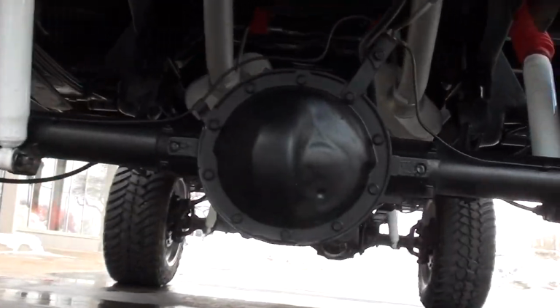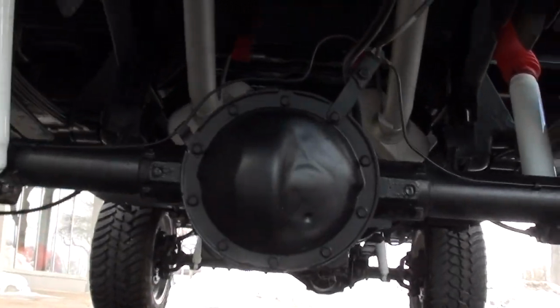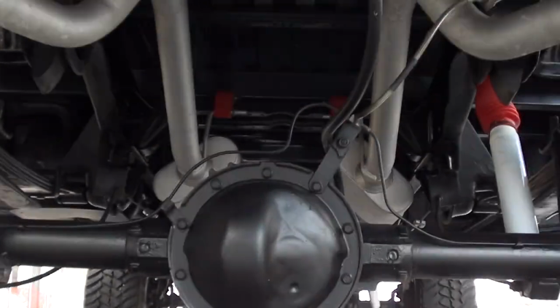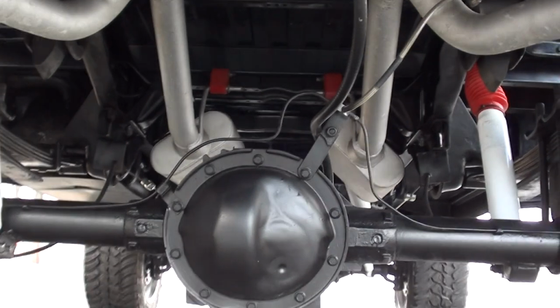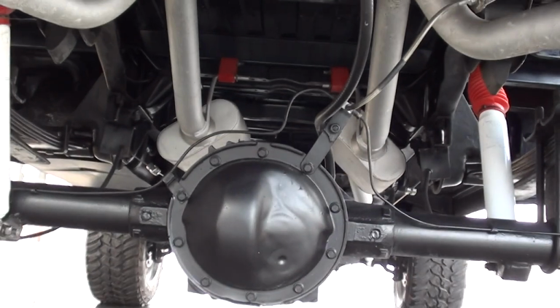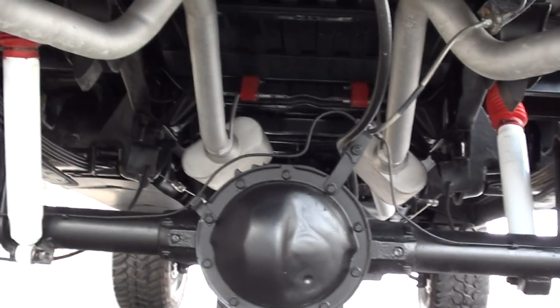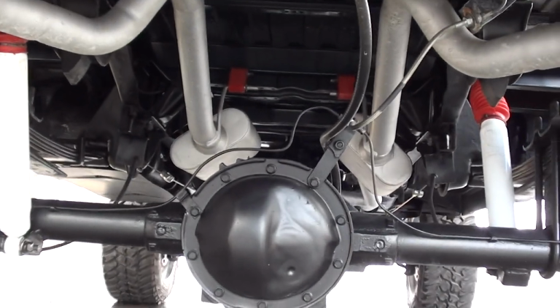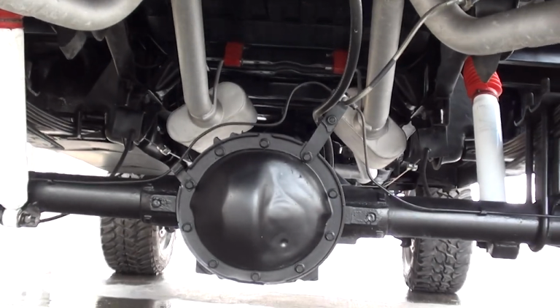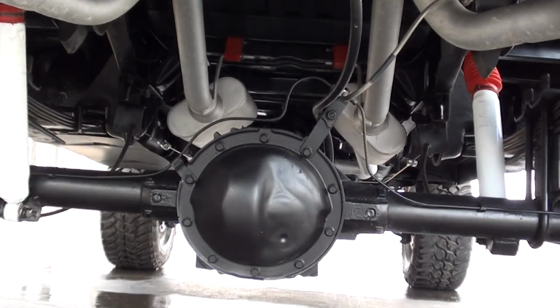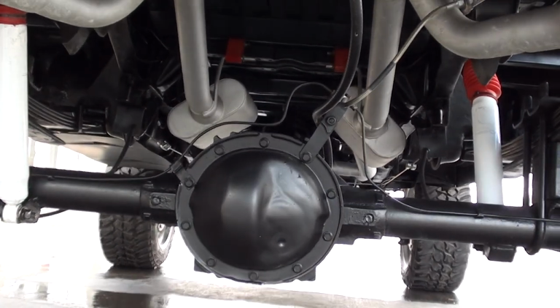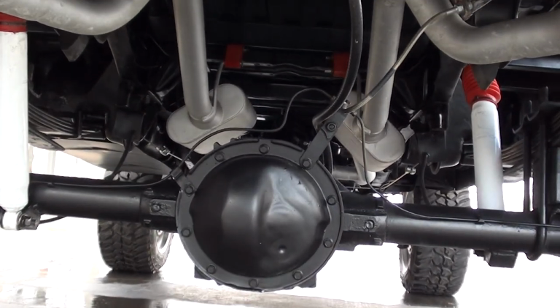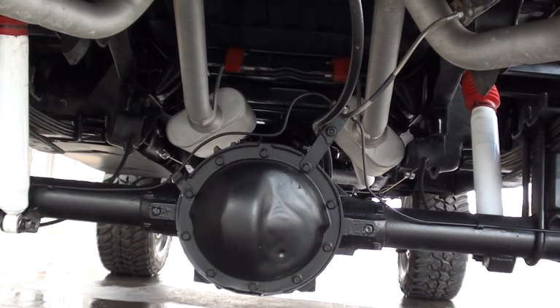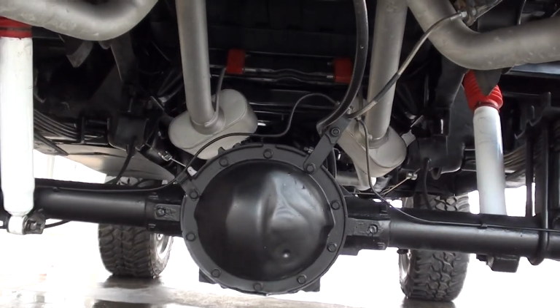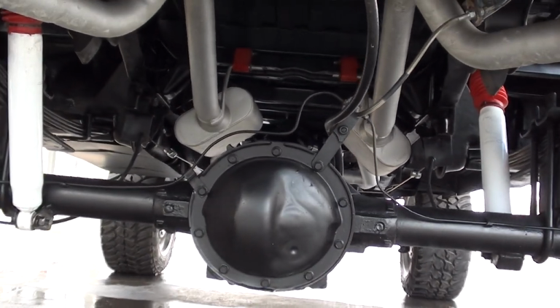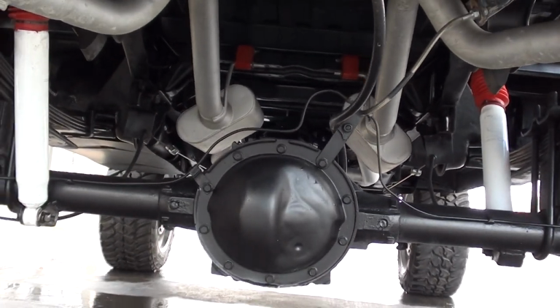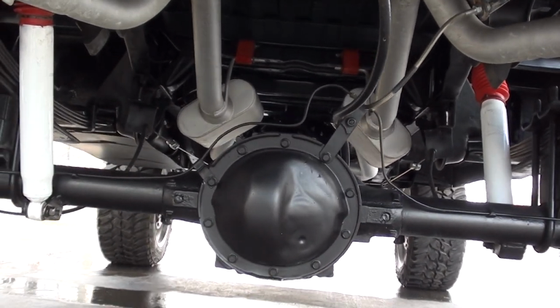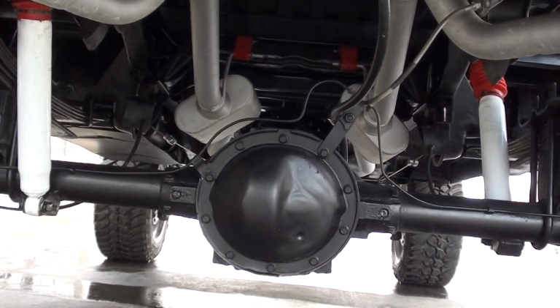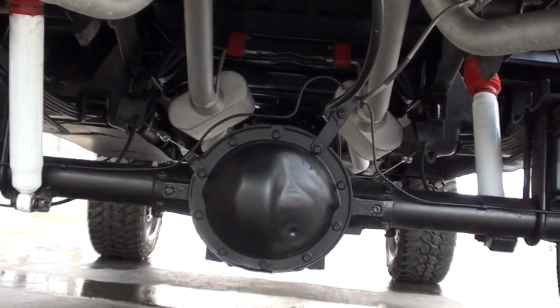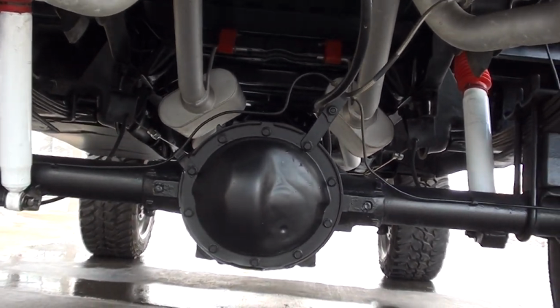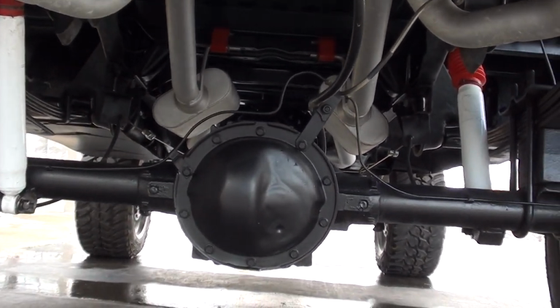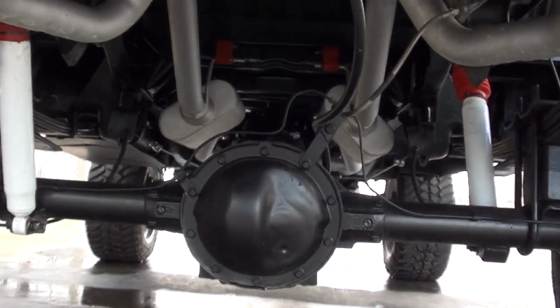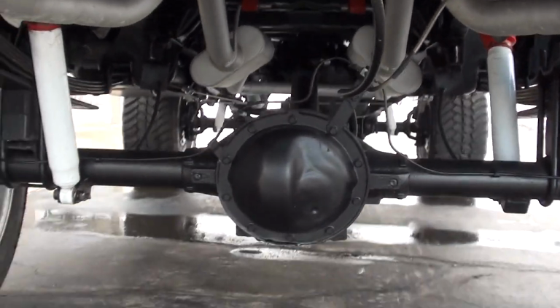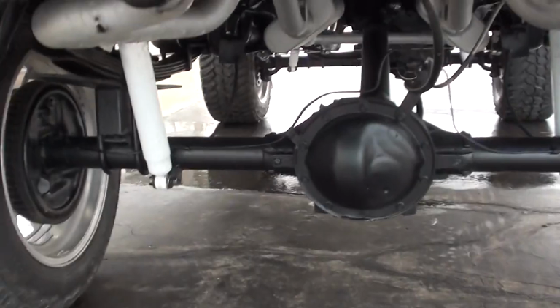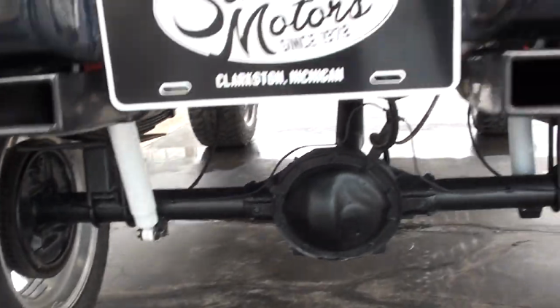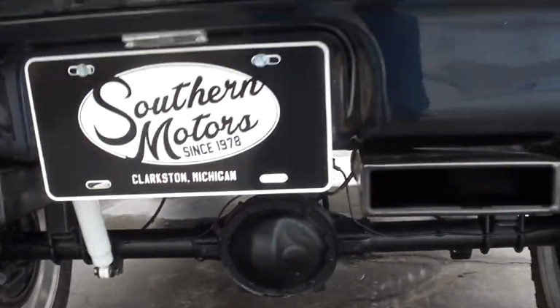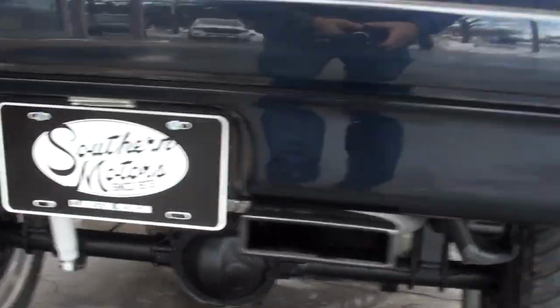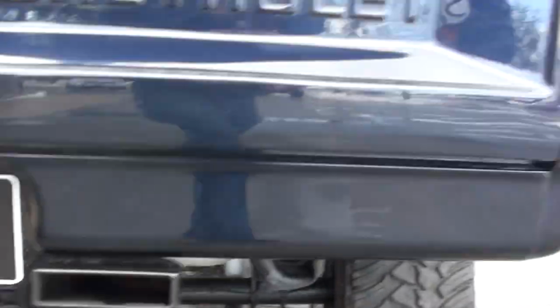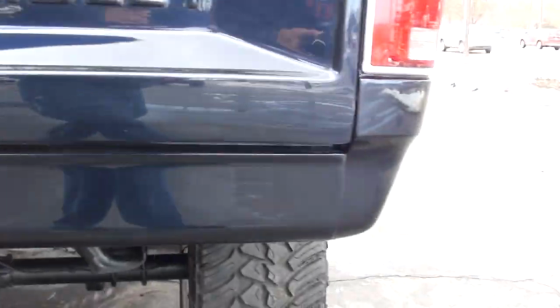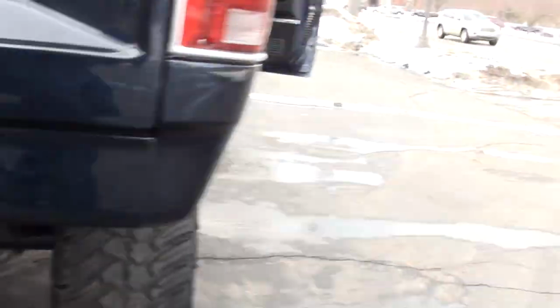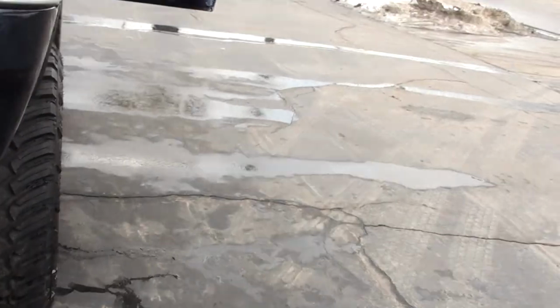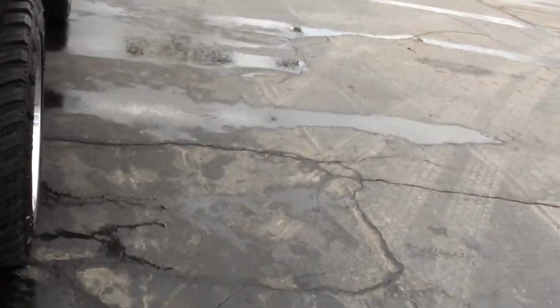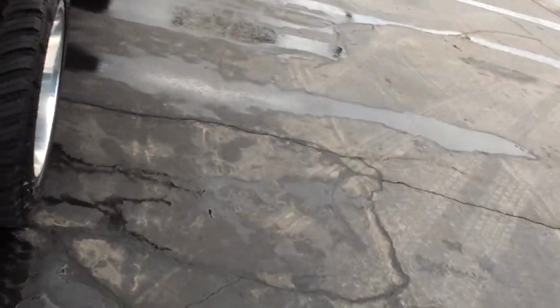Super clean underneath. Two-and-a-half-inch duals, four-inch lift. I think I gave you everything on that.